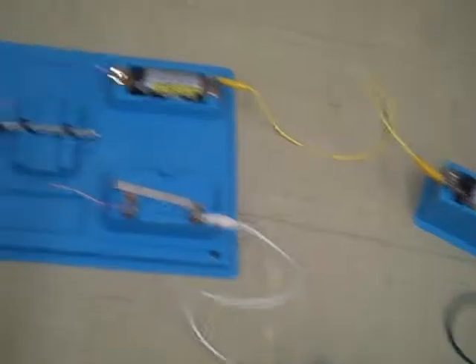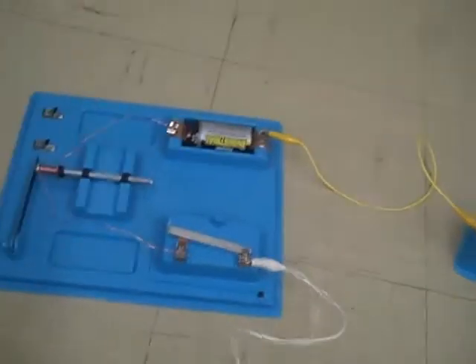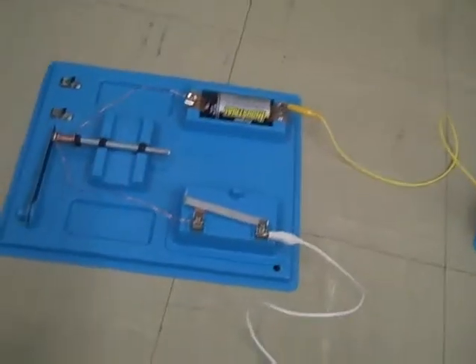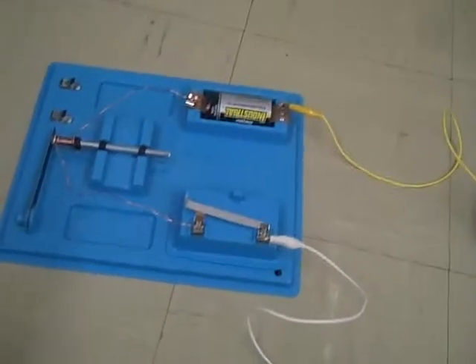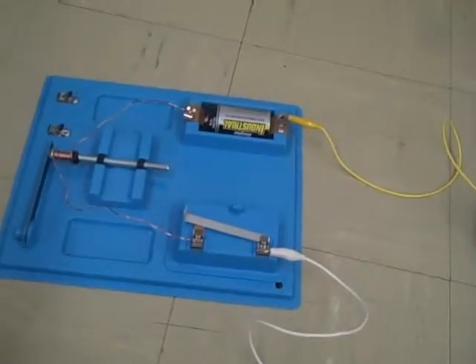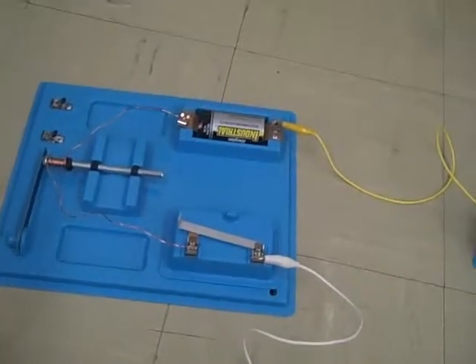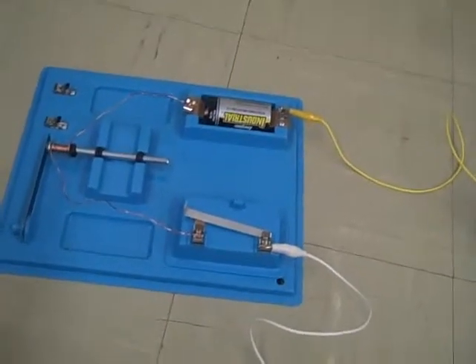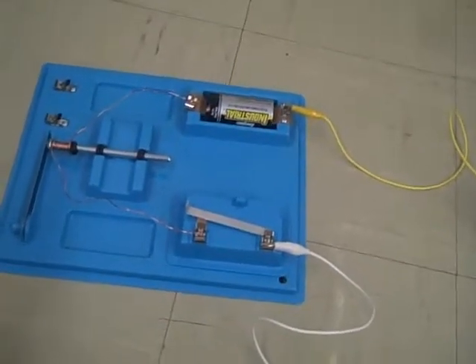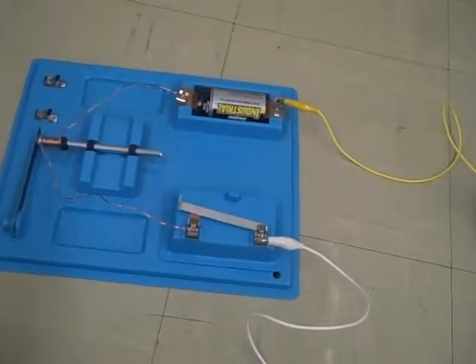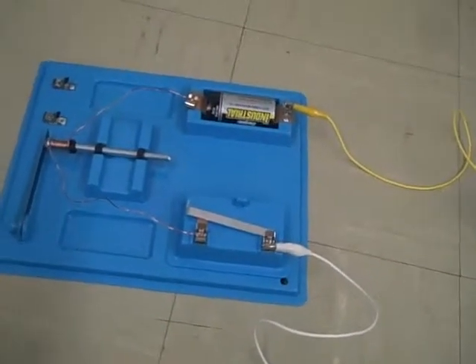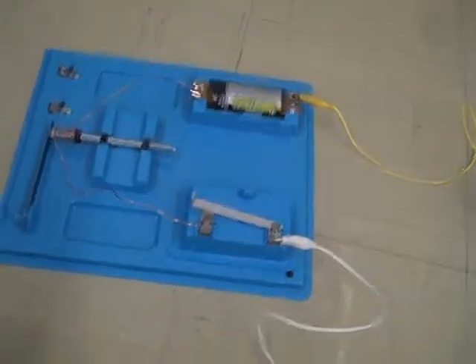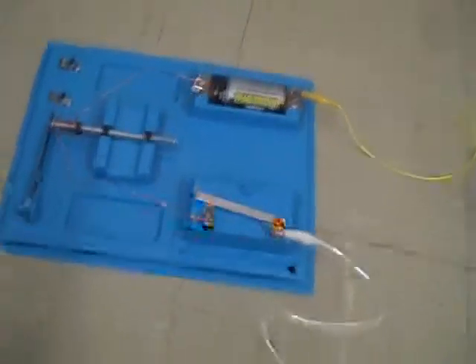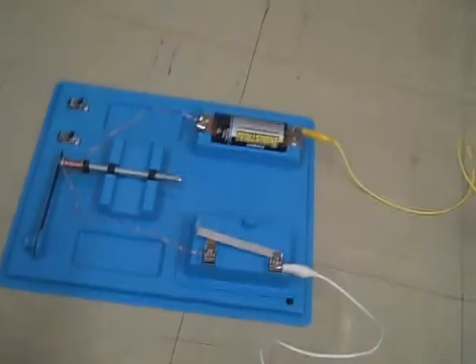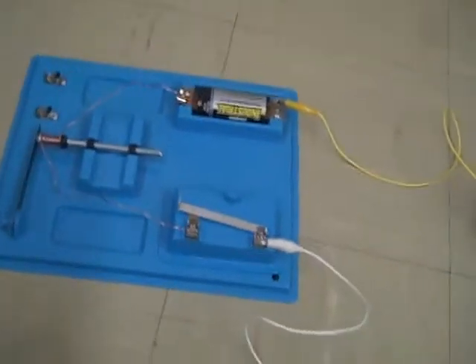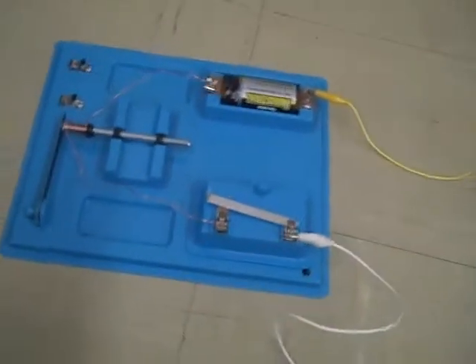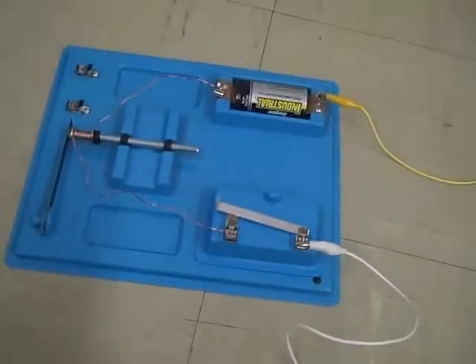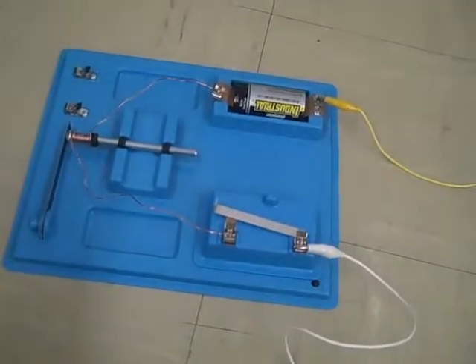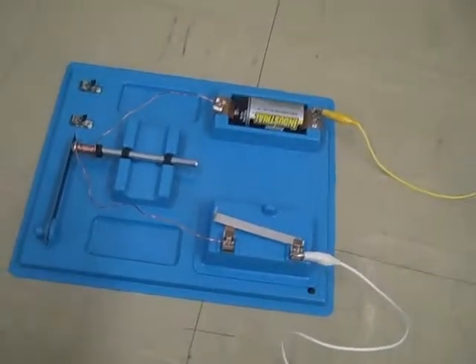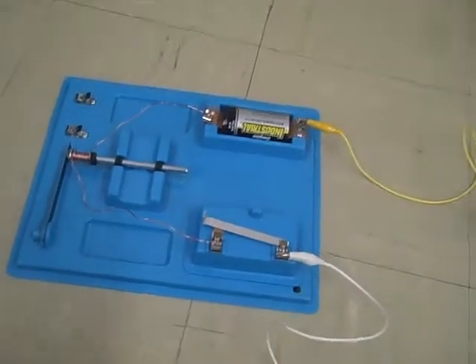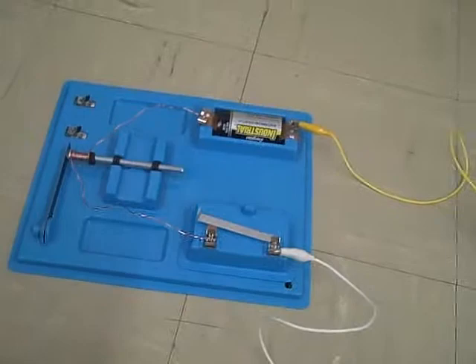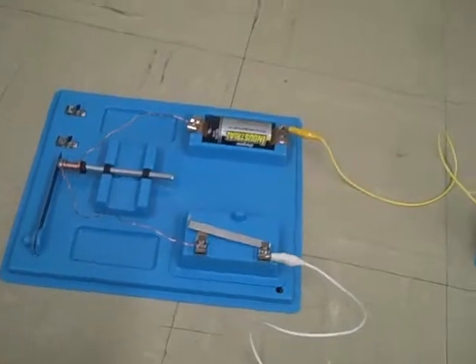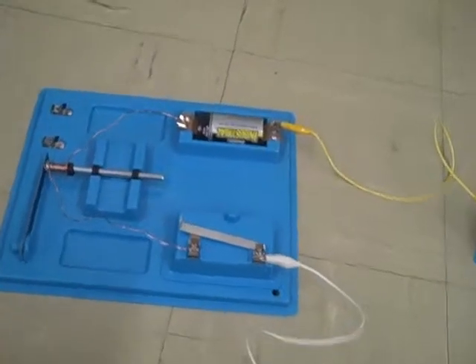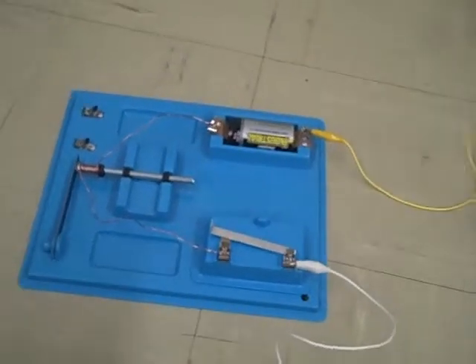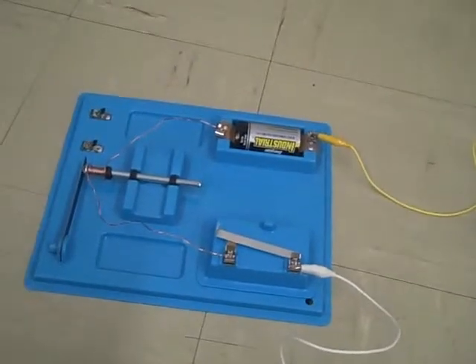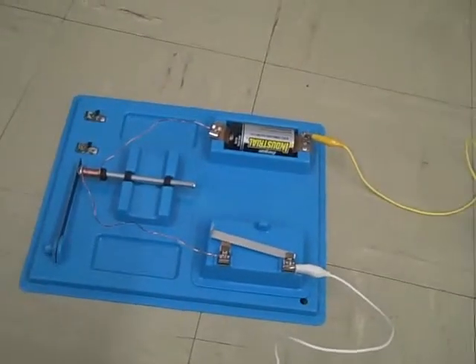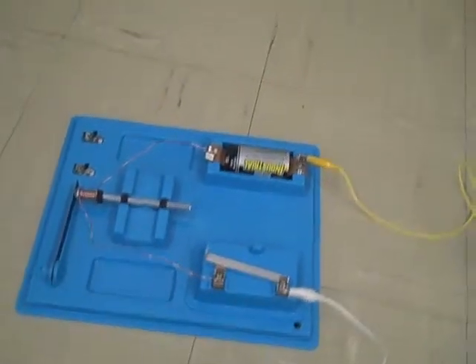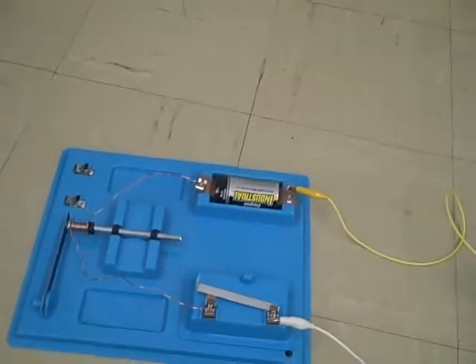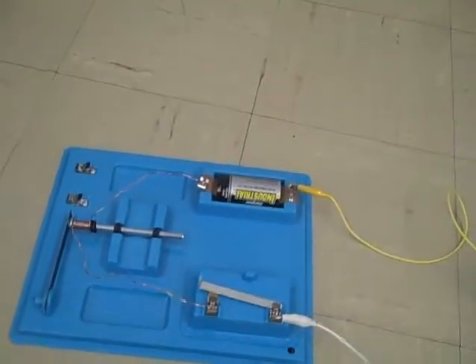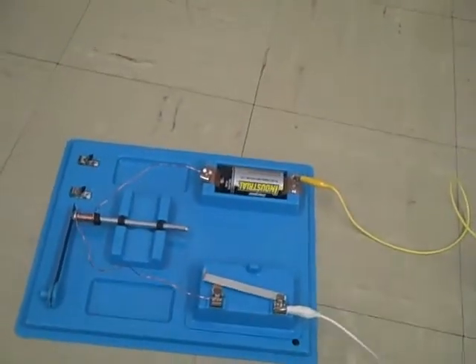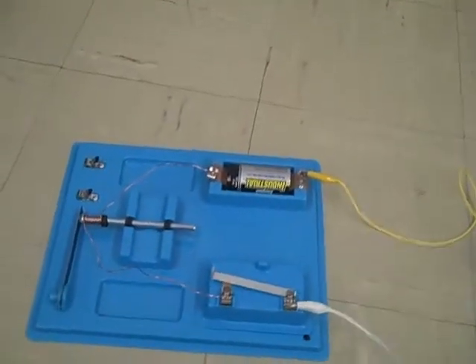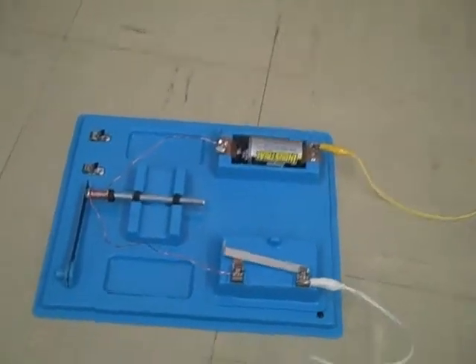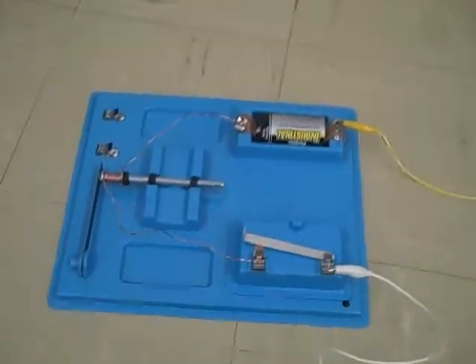Hello everybody, today we're going to explore electromagnetism. An electromagnet is a coil of wires which, when a current is passed through it, generates a magnetic field.